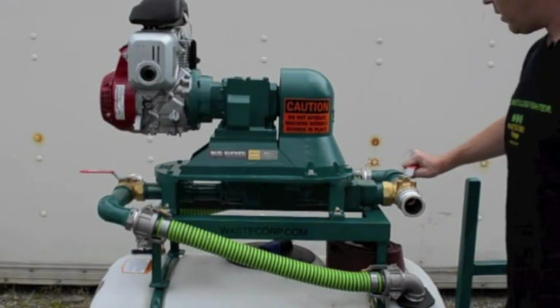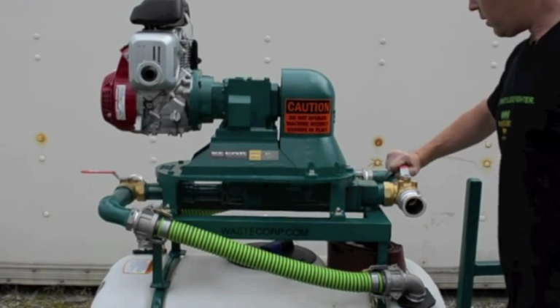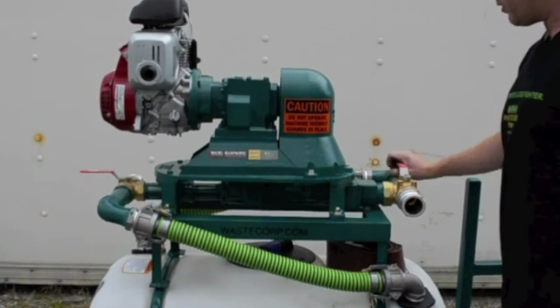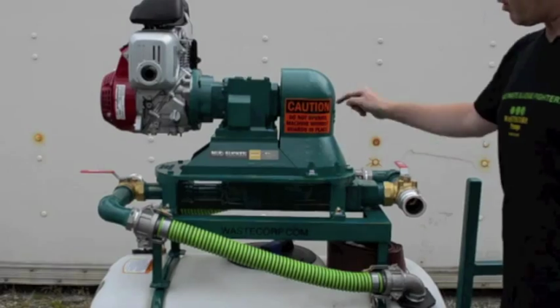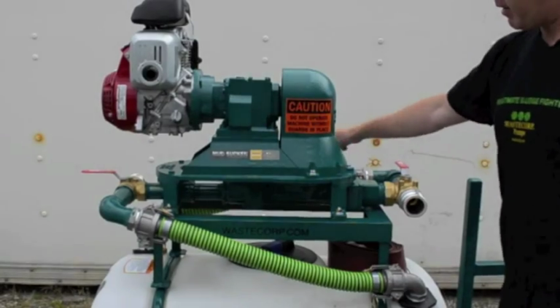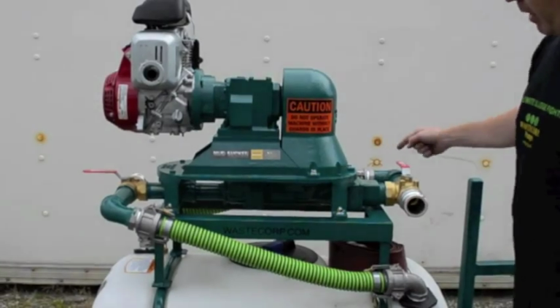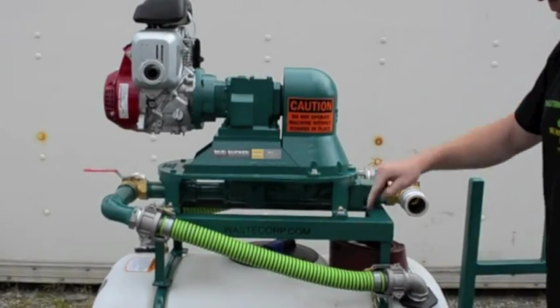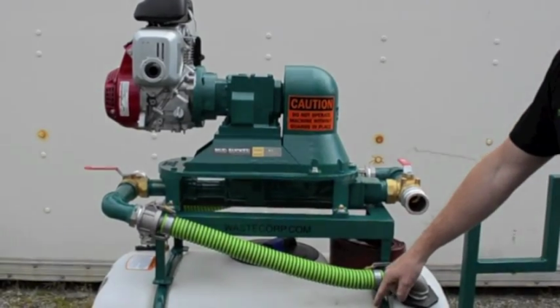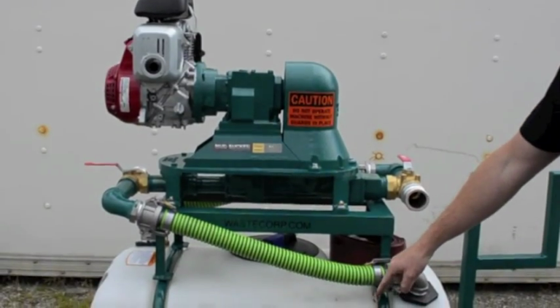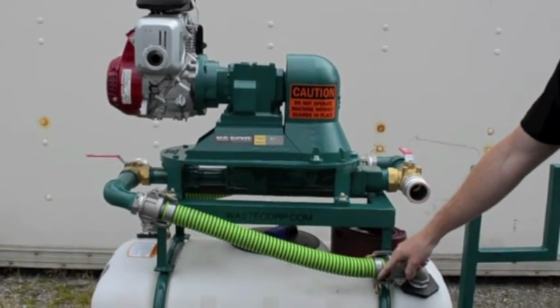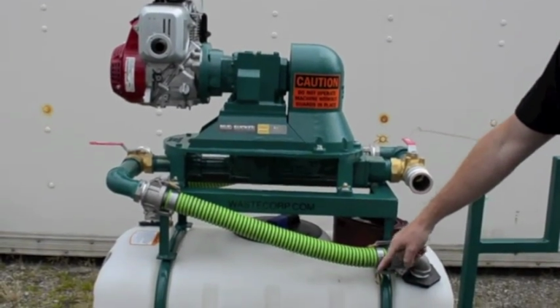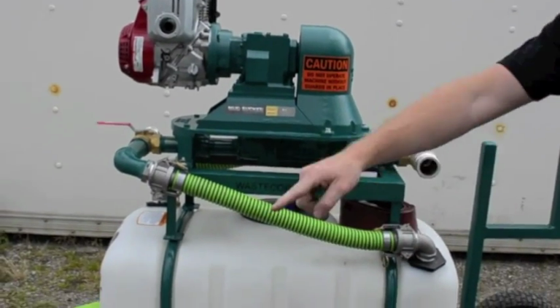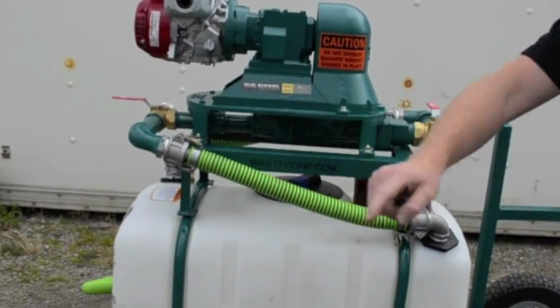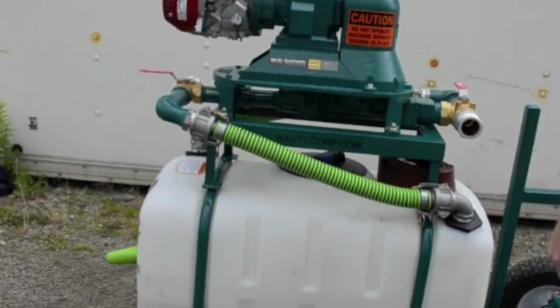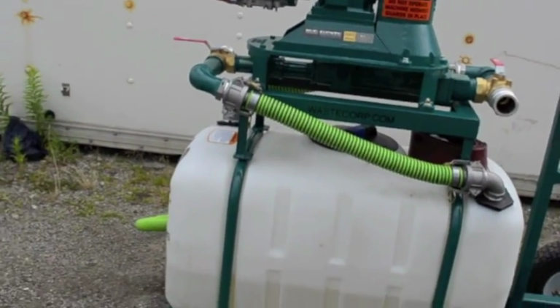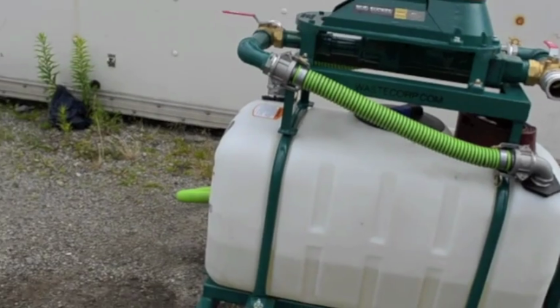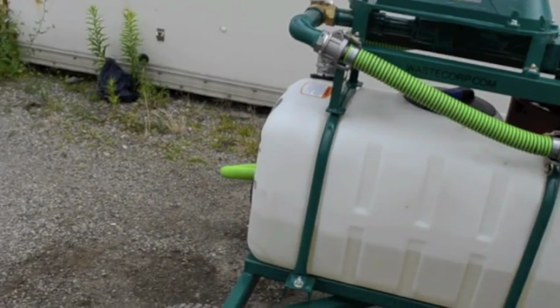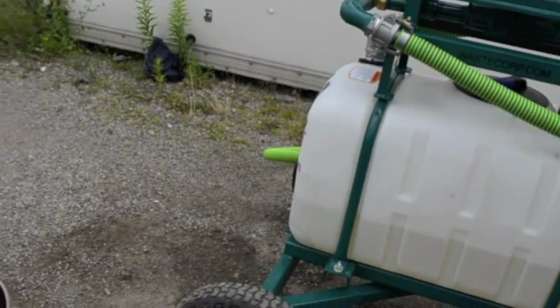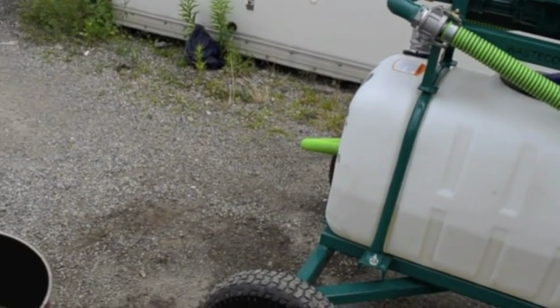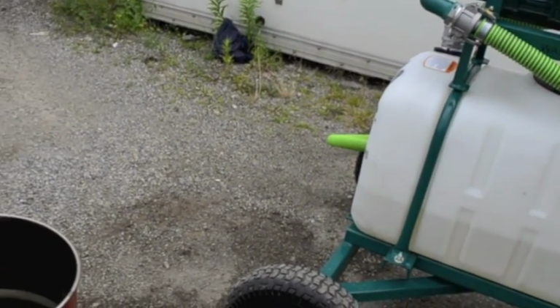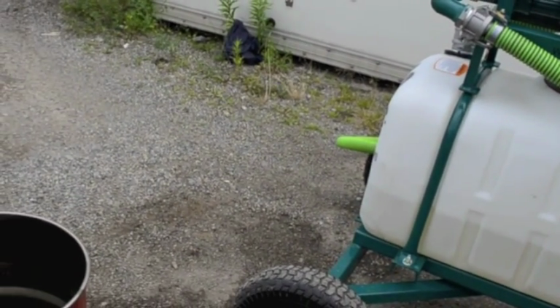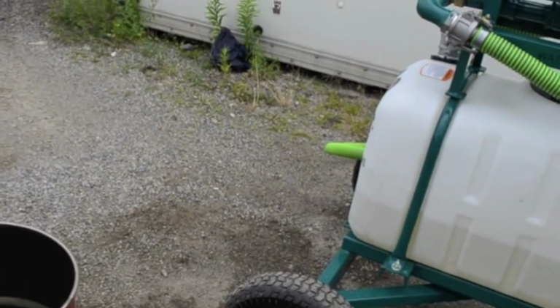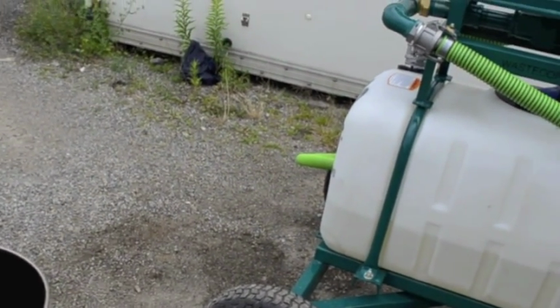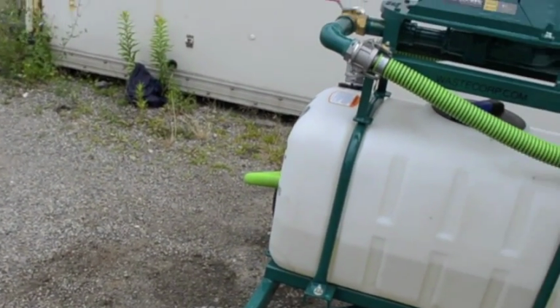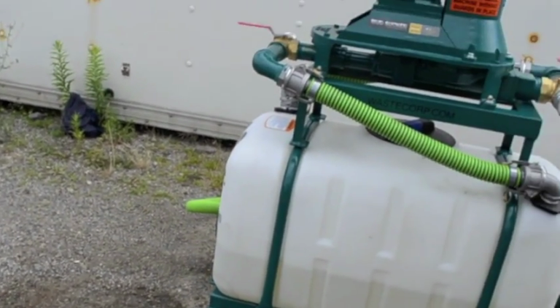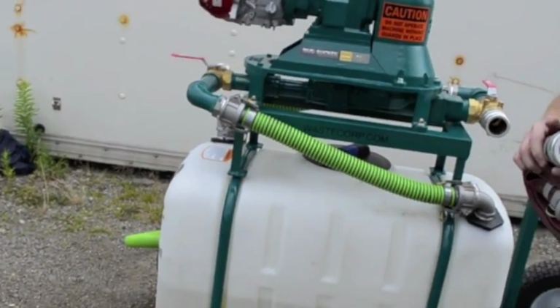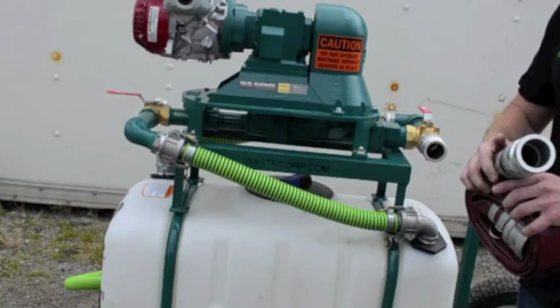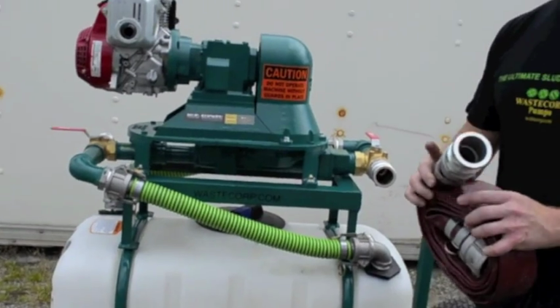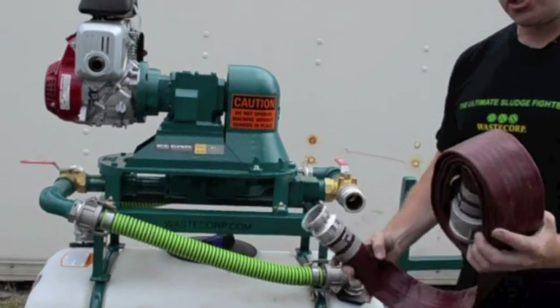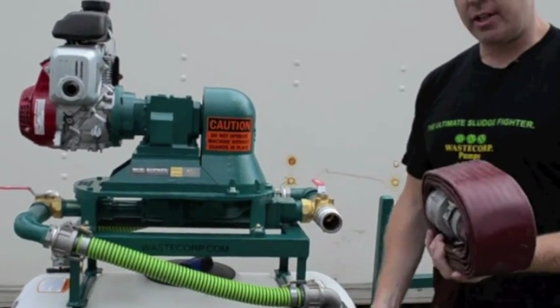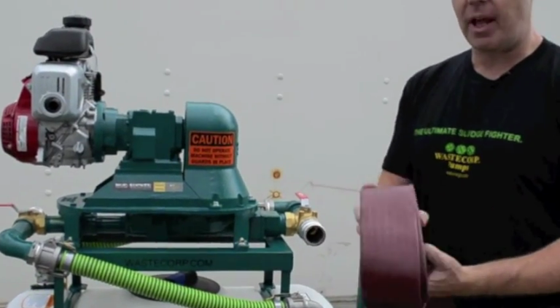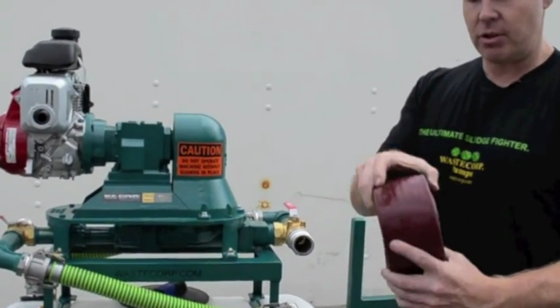We close the valve so it doesn't go back into the pump — rather, we're pumping it out into the 25-gallon drum. We can do that with the standard ten-foot lay-flat discharge hose that's supplied with the unit.